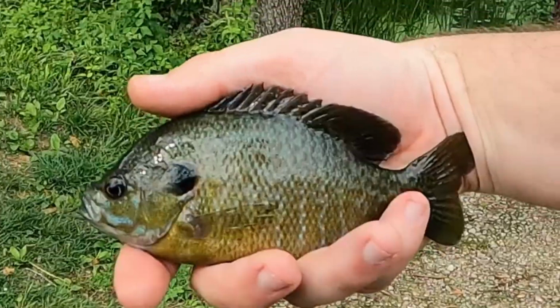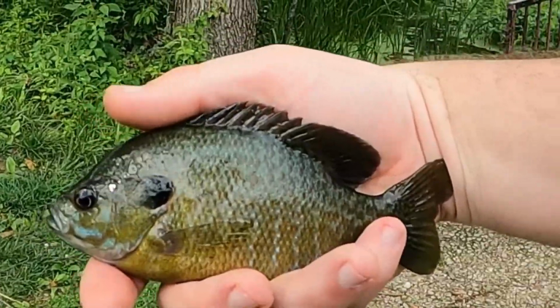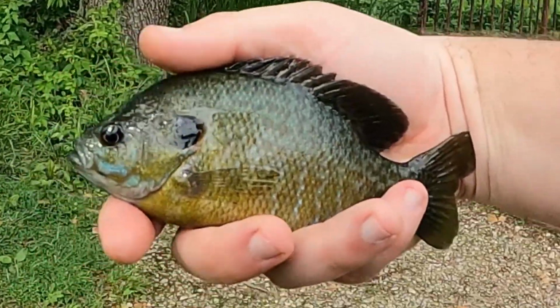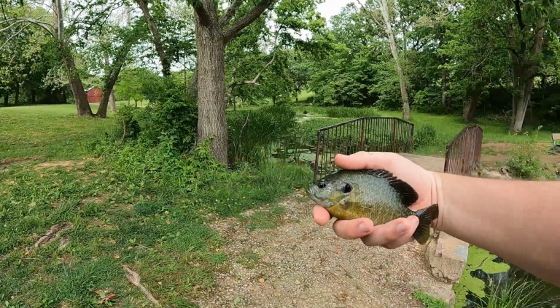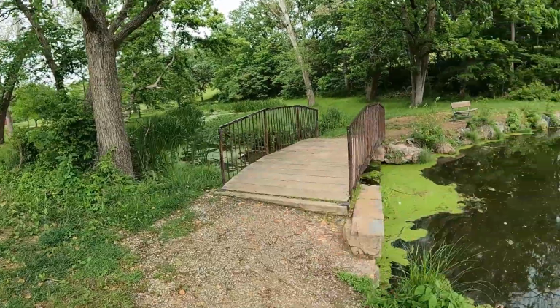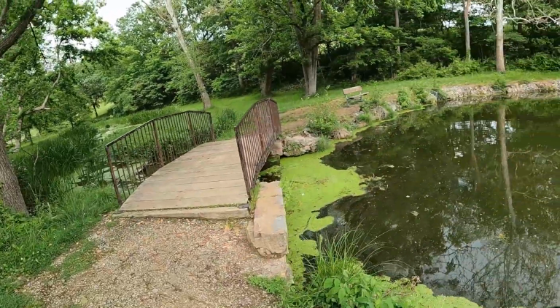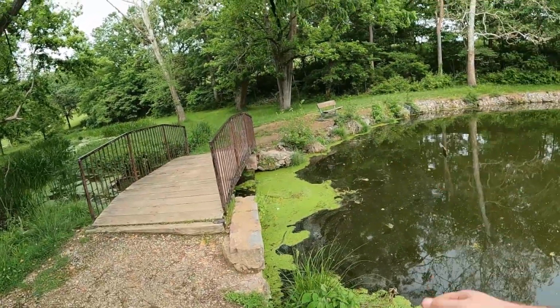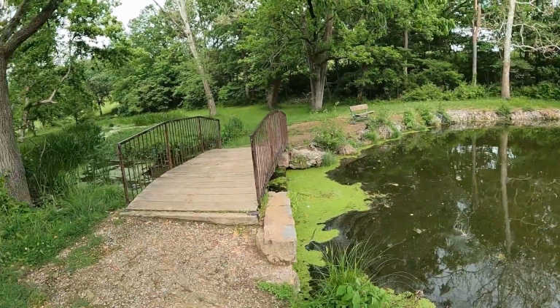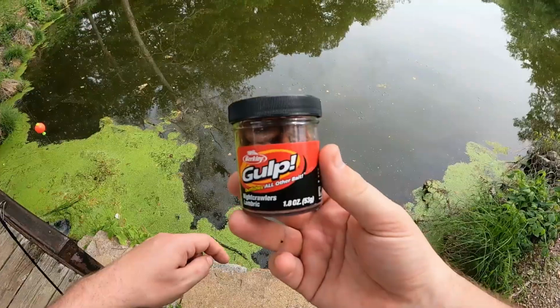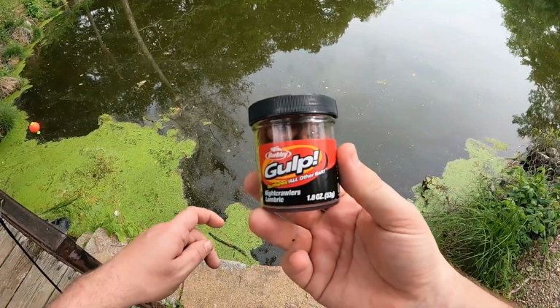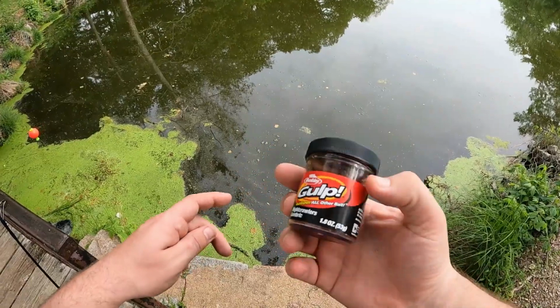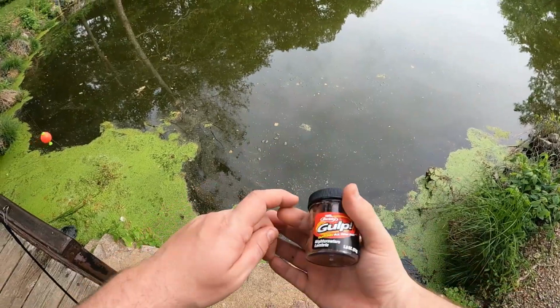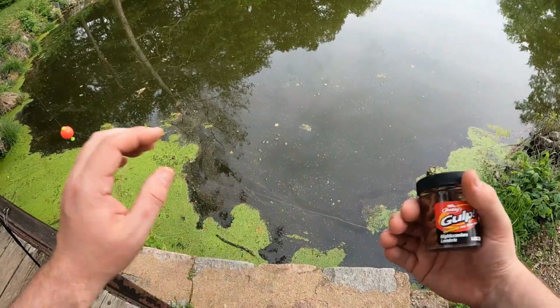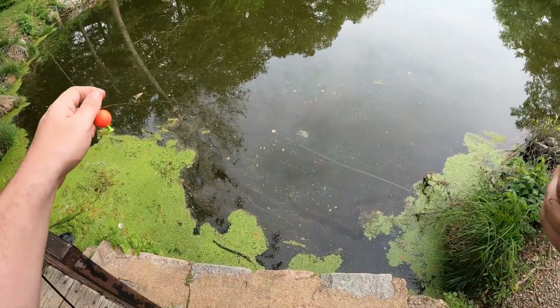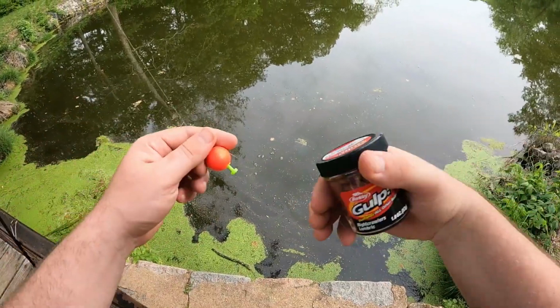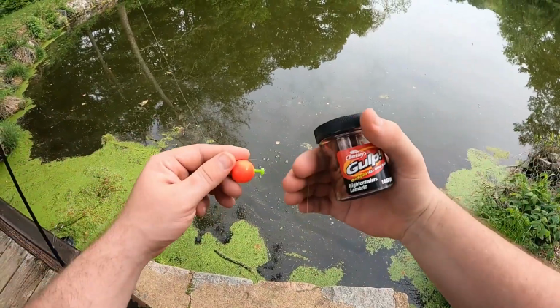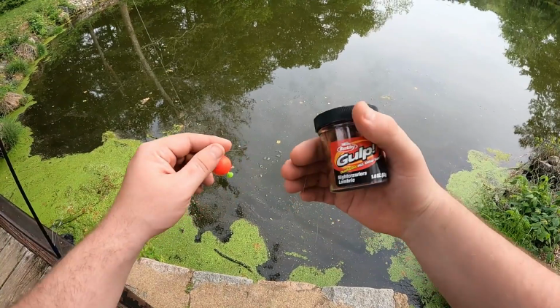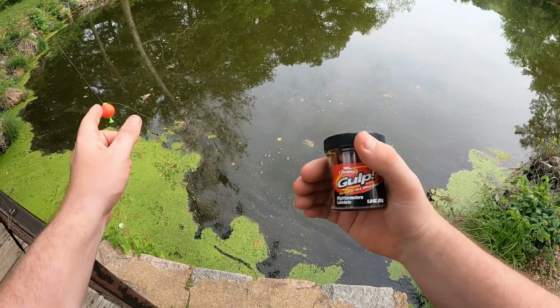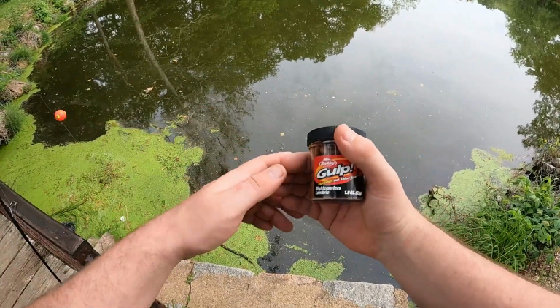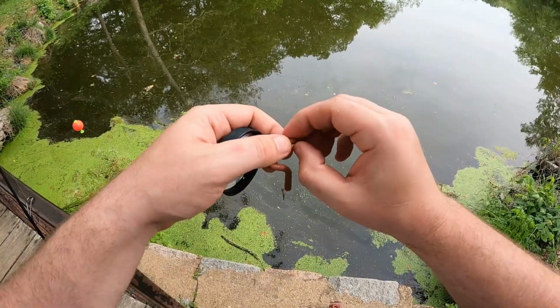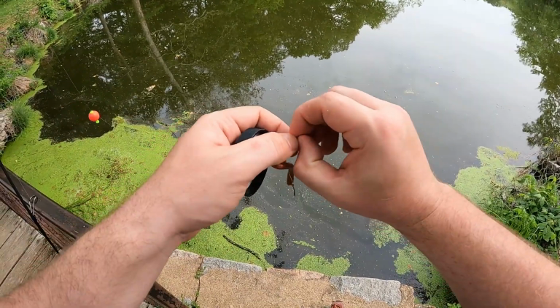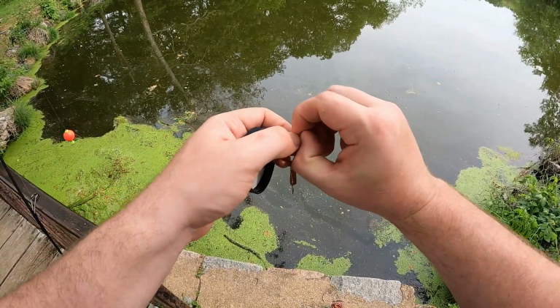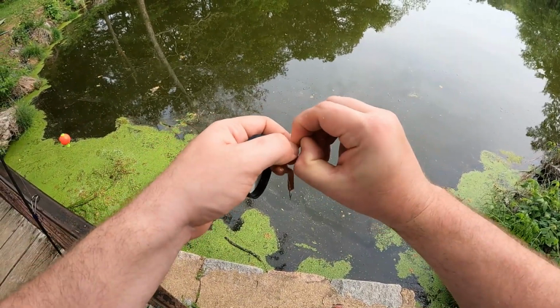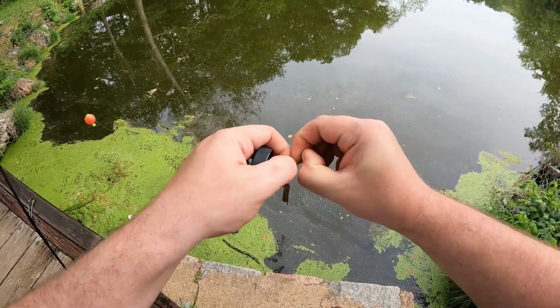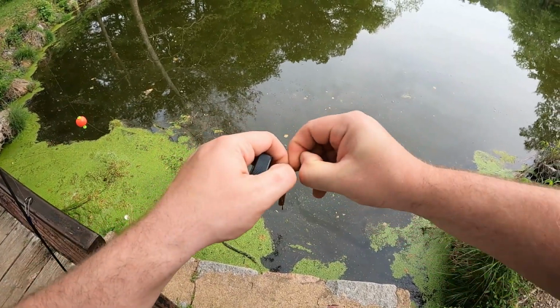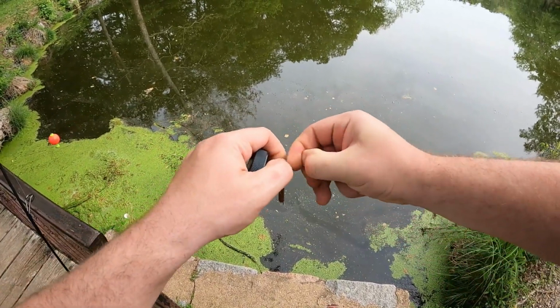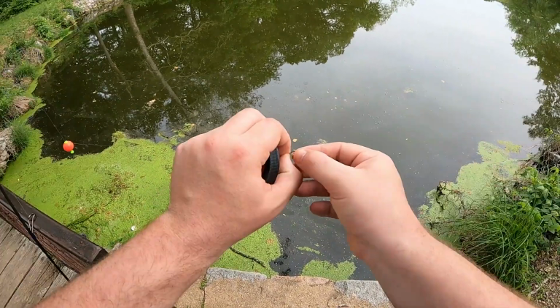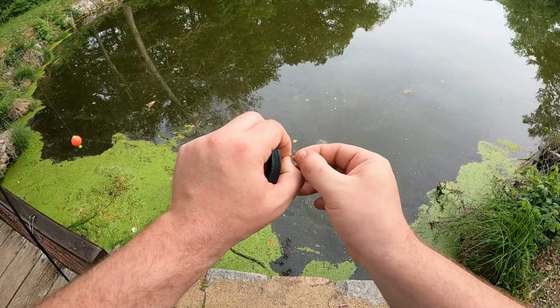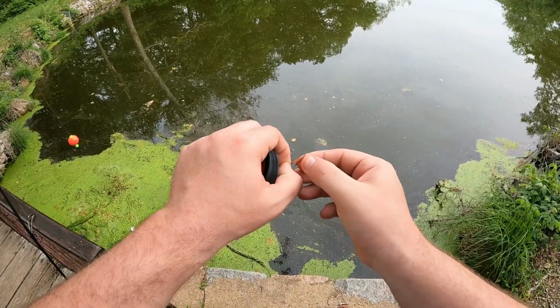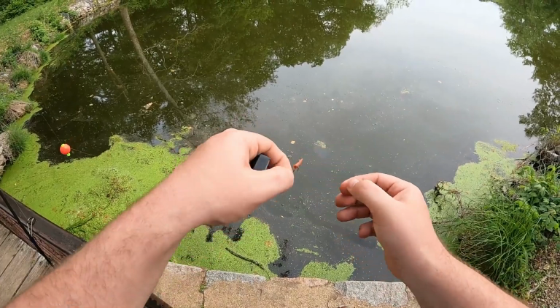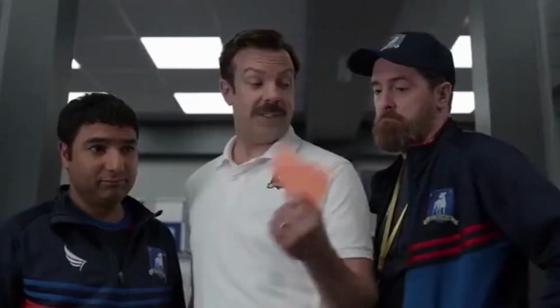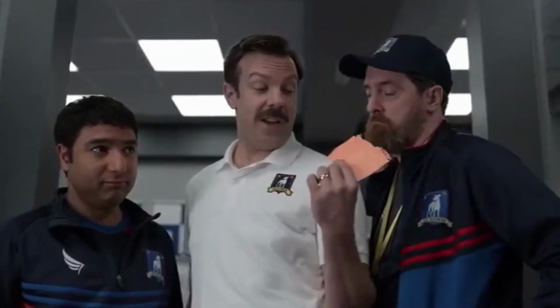Alright, not a bad fish to start the day. See you later, bud. So here's the bait that I'm working with. I've got it up under just a simple hook and bobber rig. All I'm doing is what I would do with real nightcrawlers — pinch off a piece of worm, put it on the hook, and cast it out. Let's give it a shot.